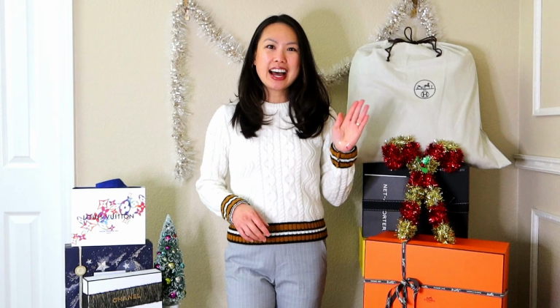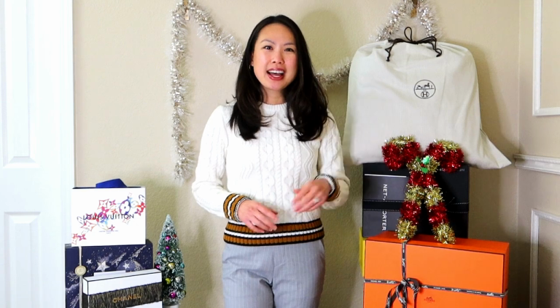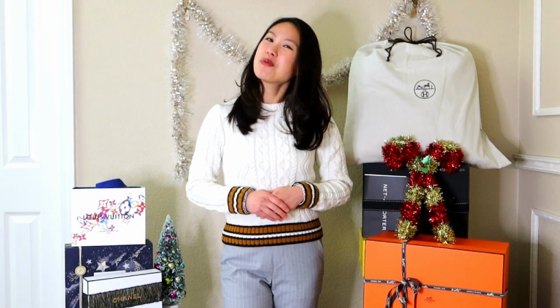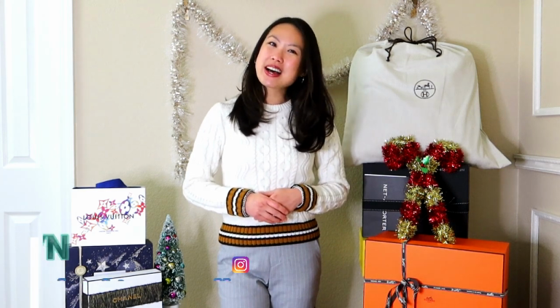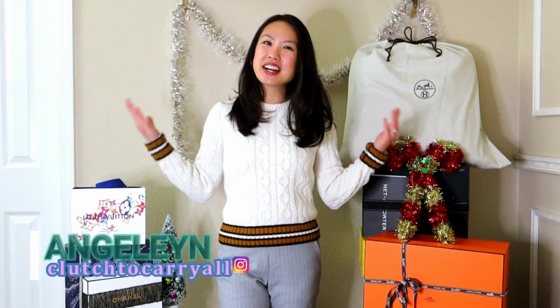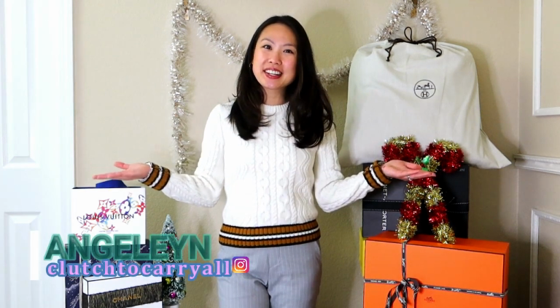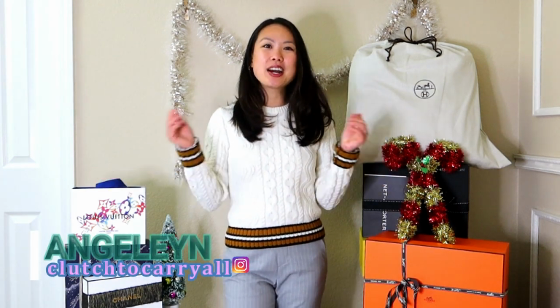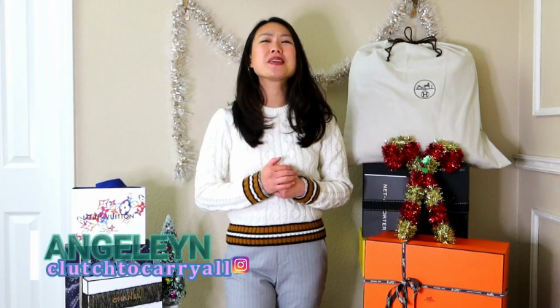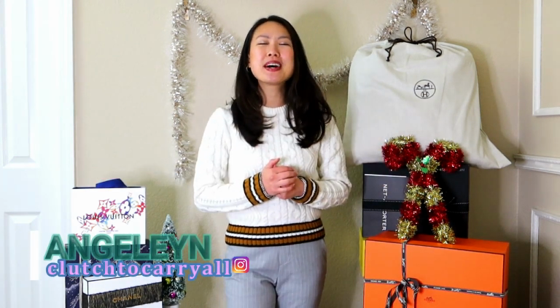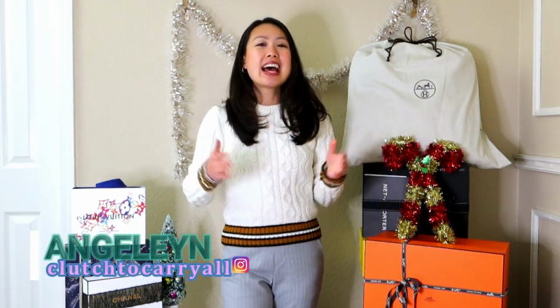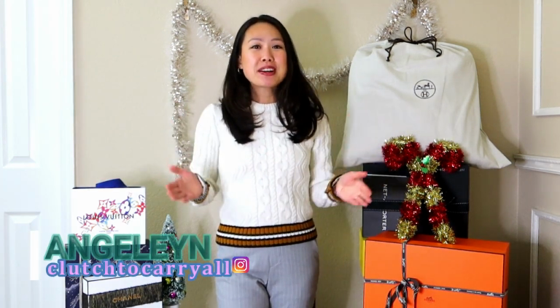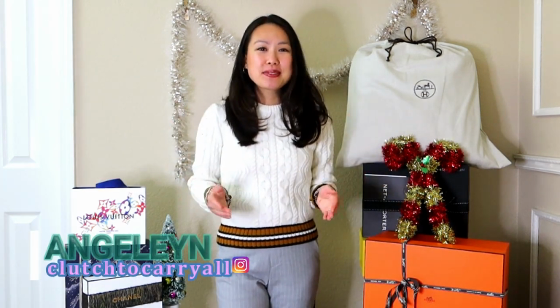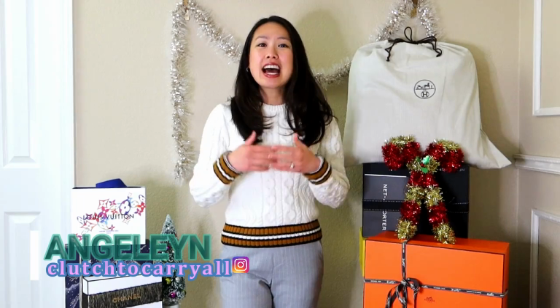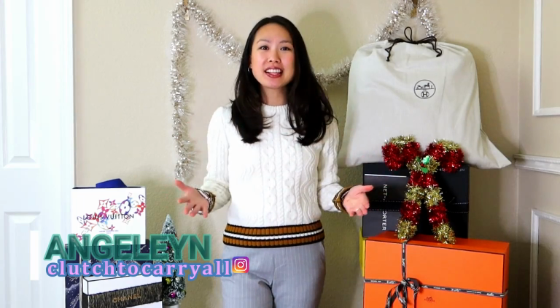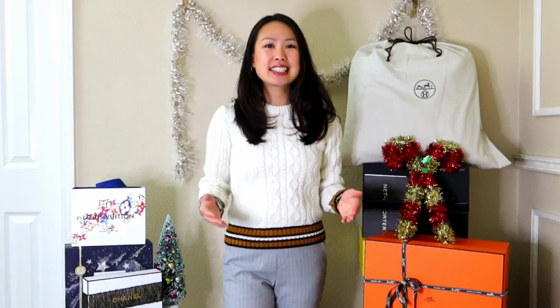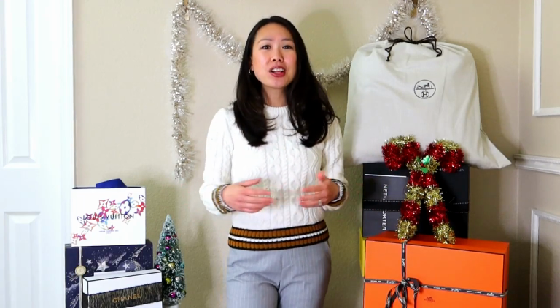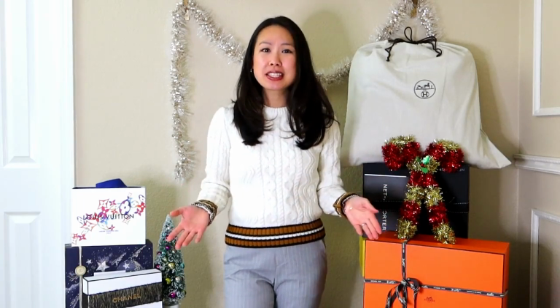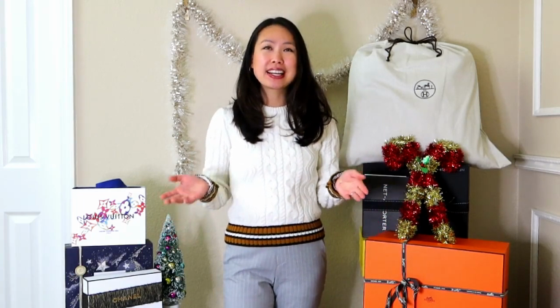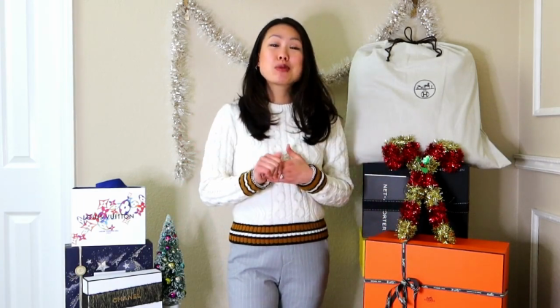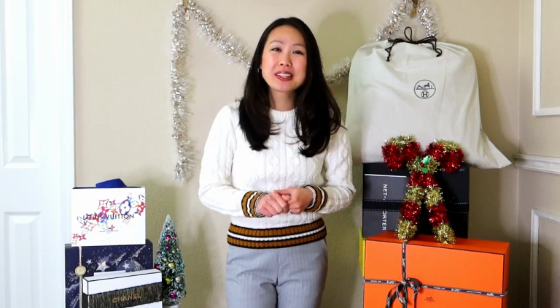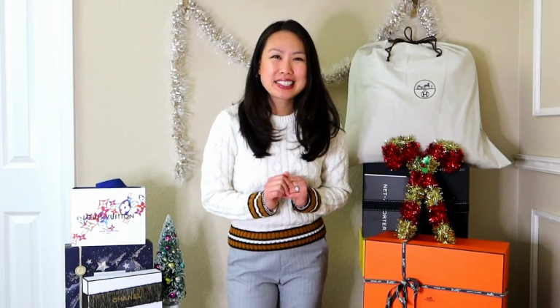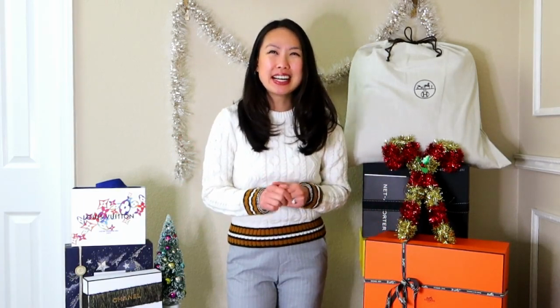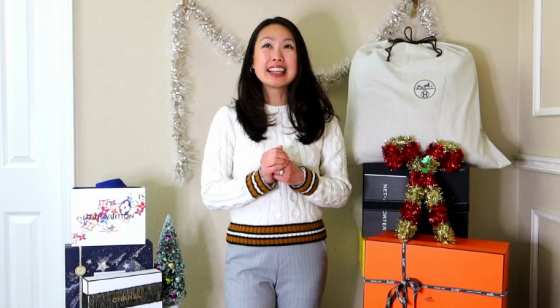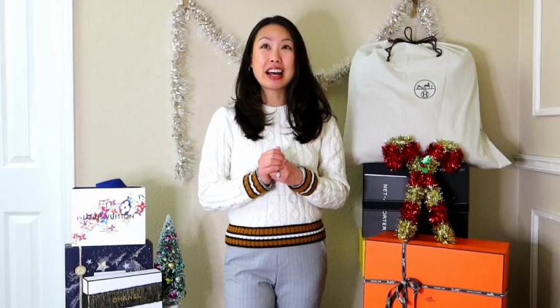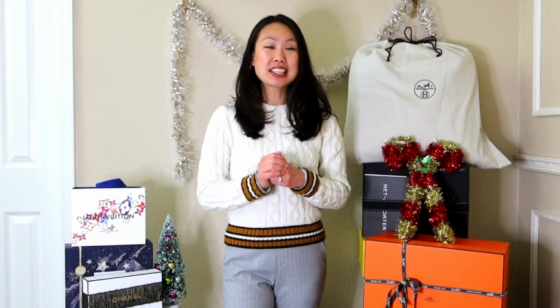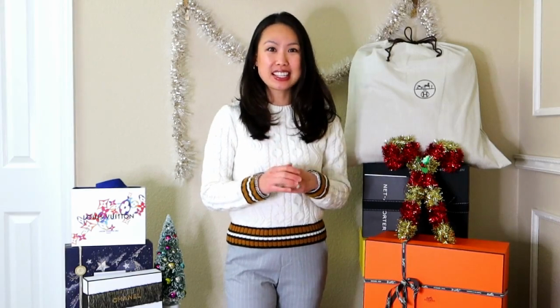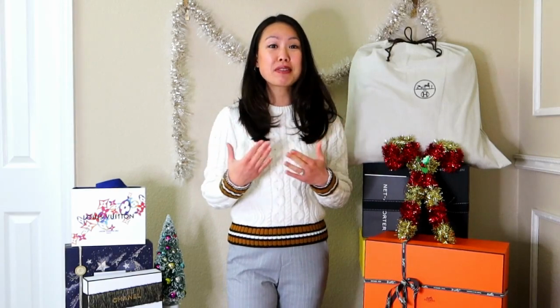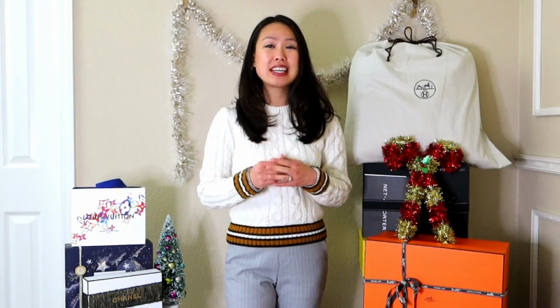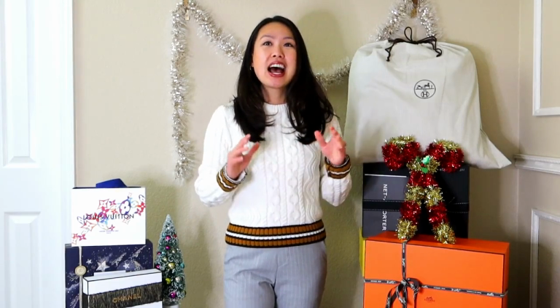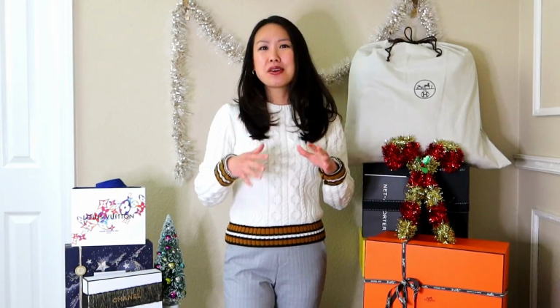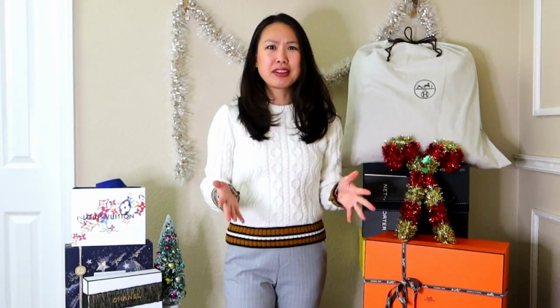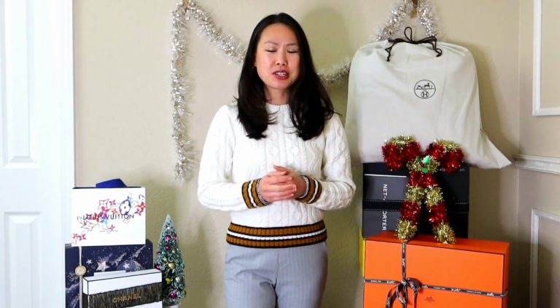Hi everyone! Welcome back to my channel. I hope you're all doing well. Merry Christmas and happy holidays to all of you who celebrated. I am so glad it is Christmas — I love this holiday. It's my favorite one of the year and I know a lot of you love this too.